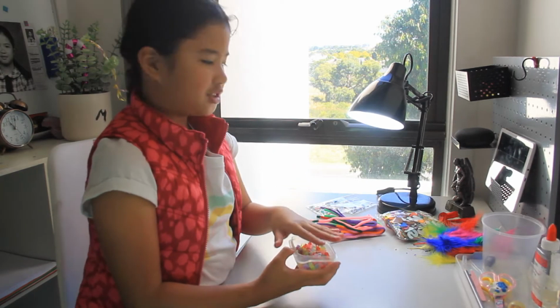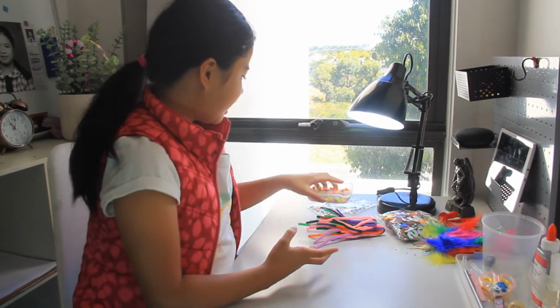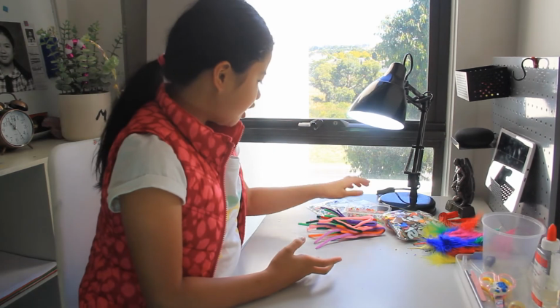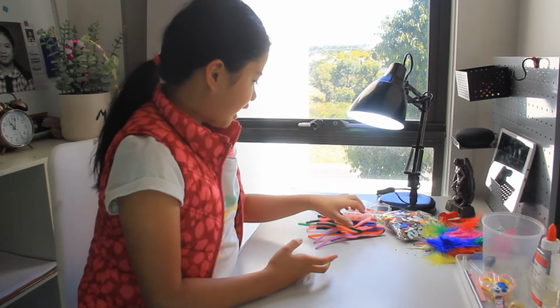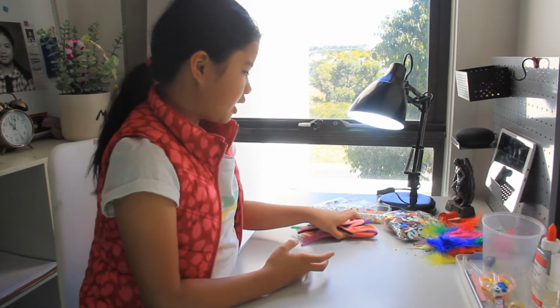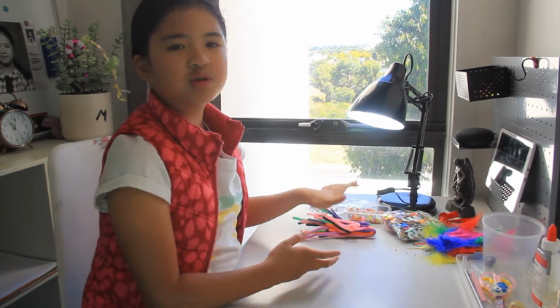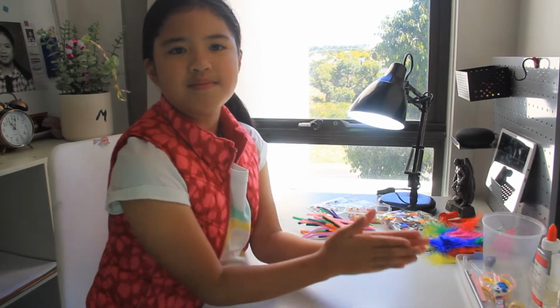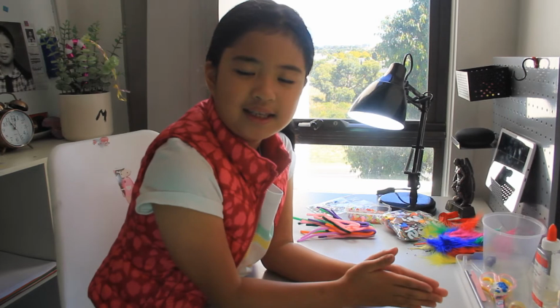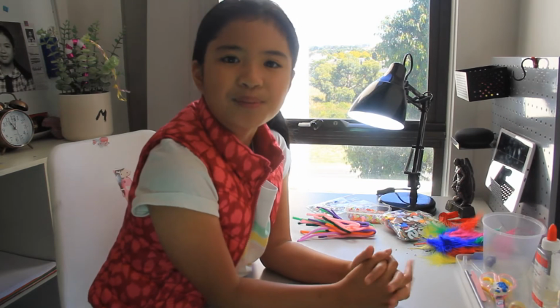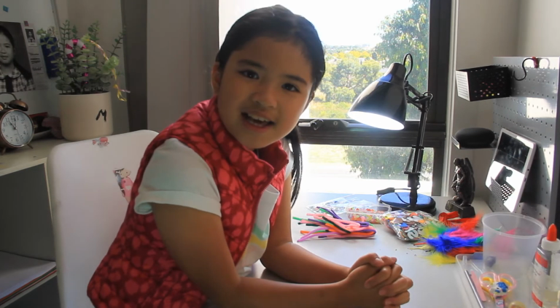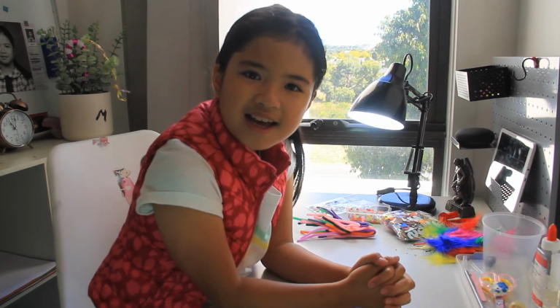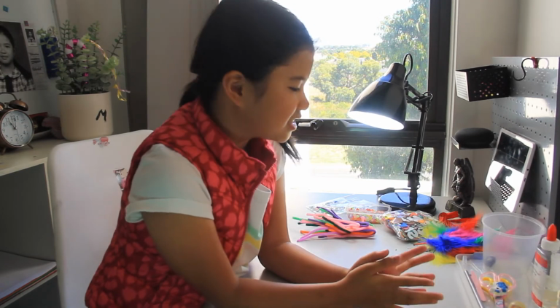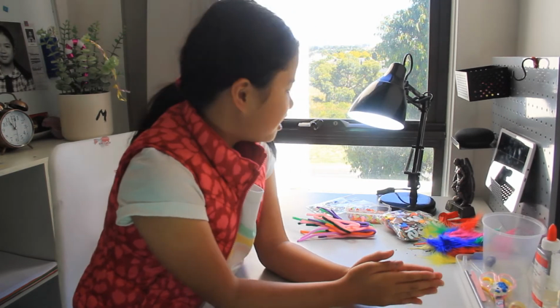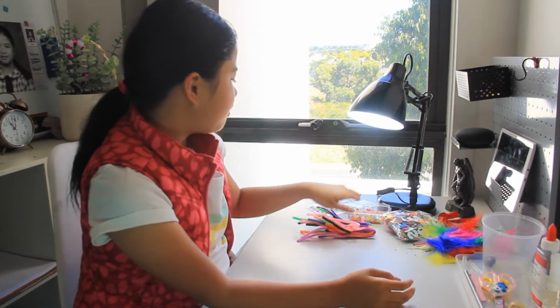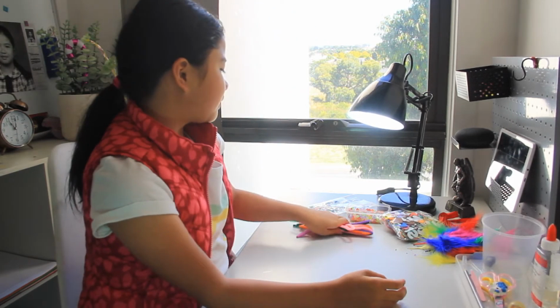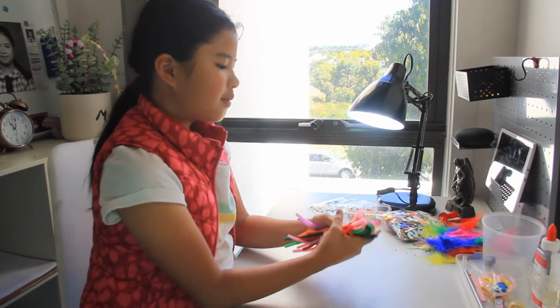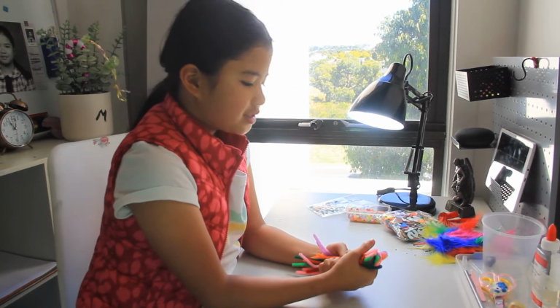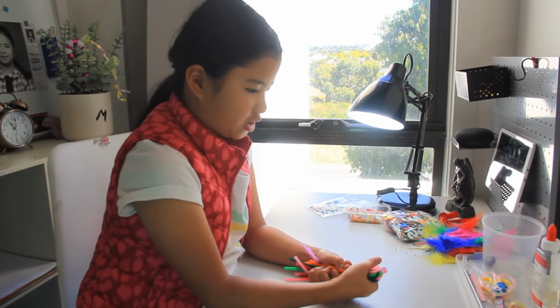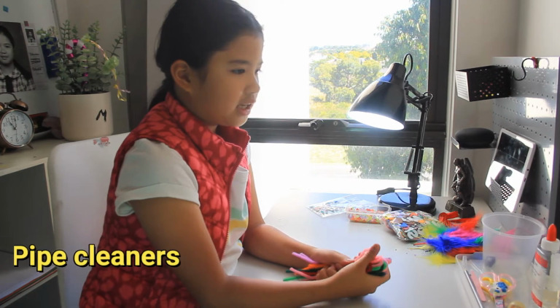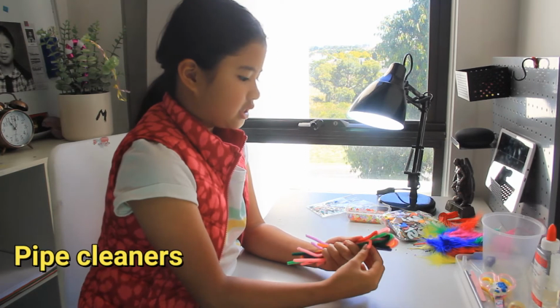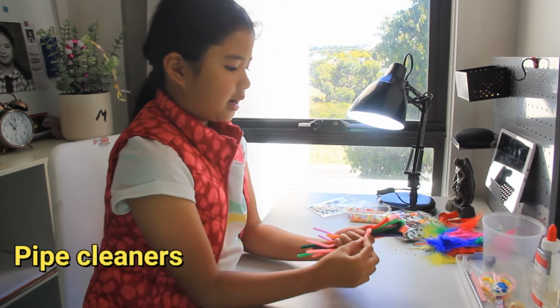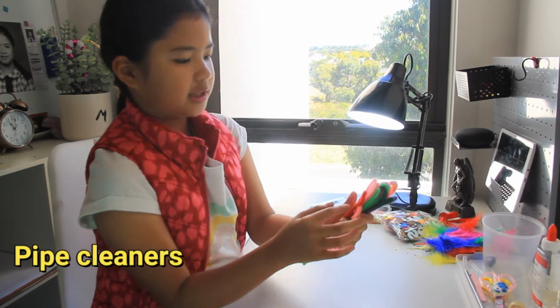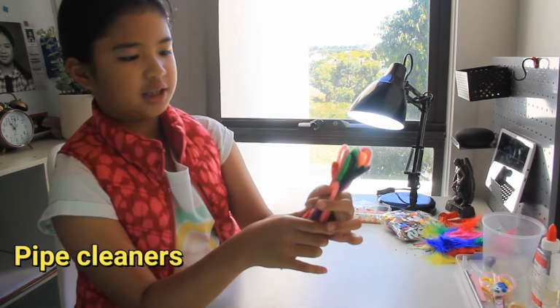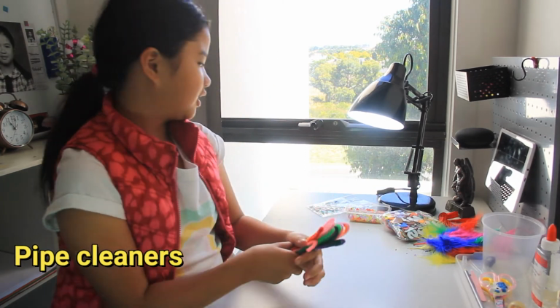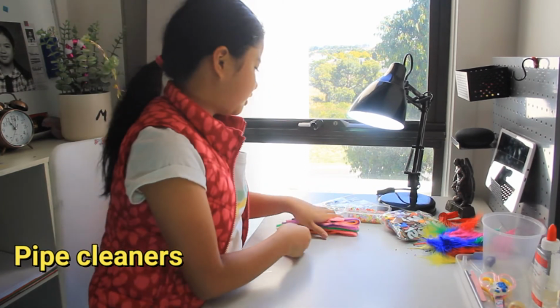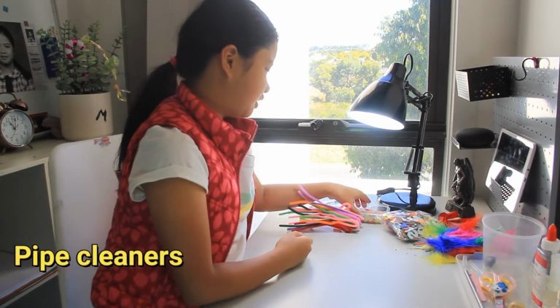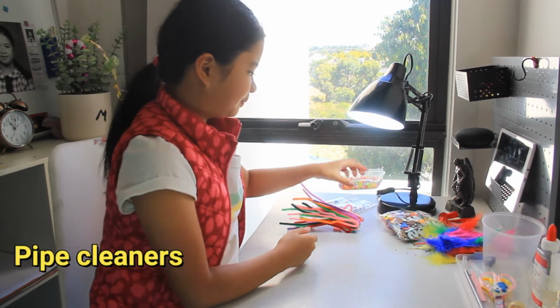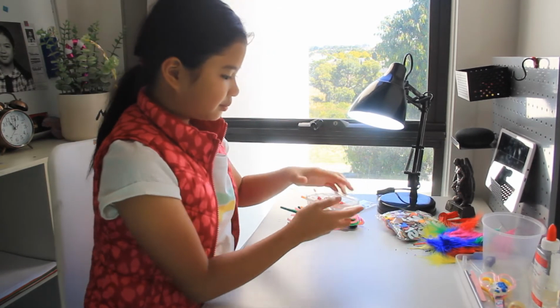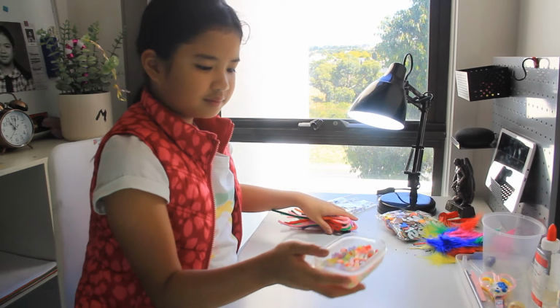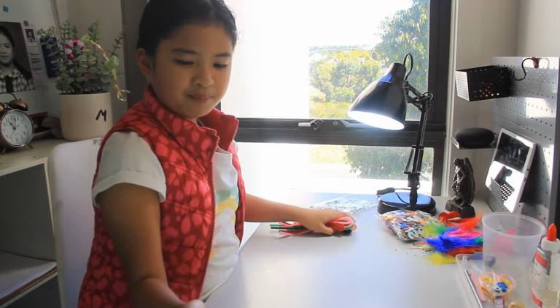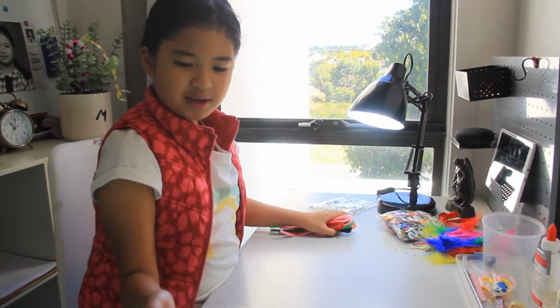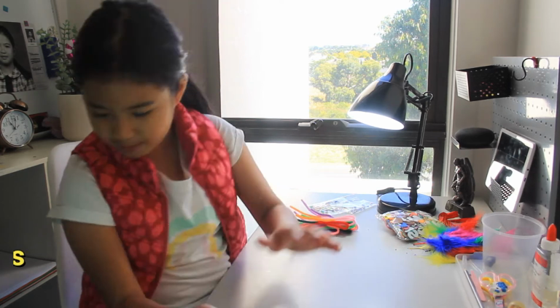So today for arts and crafts we are going to be making bracelets! For my bracelets all you need is some pipe cleaners and beads — ABC beads!